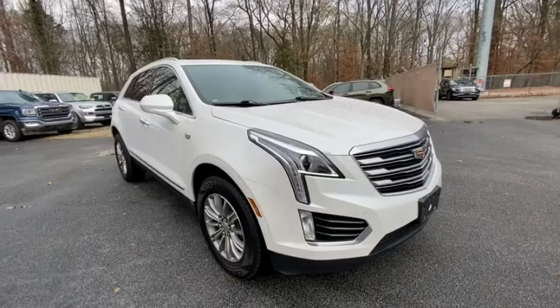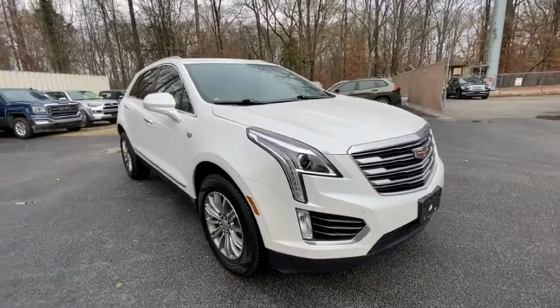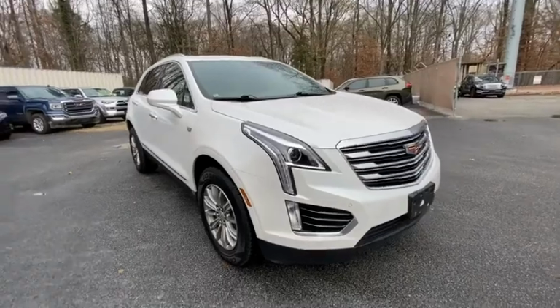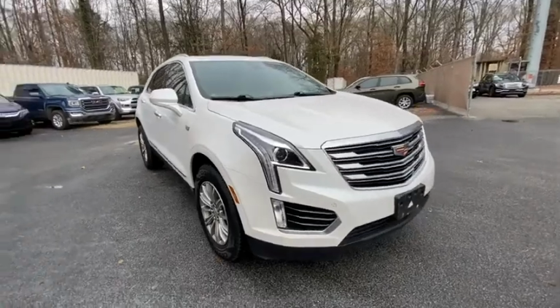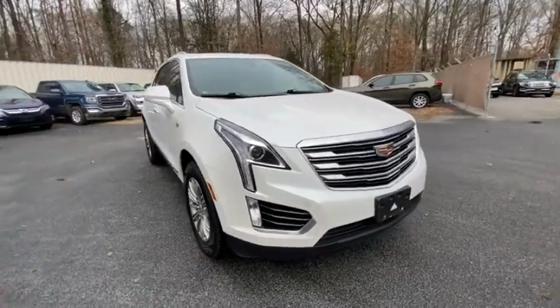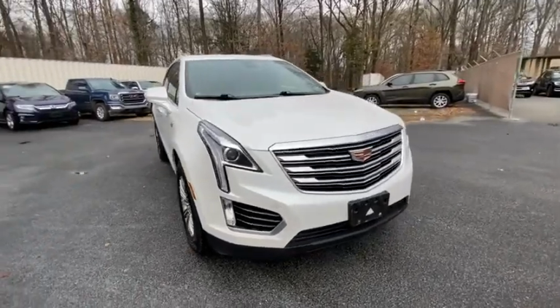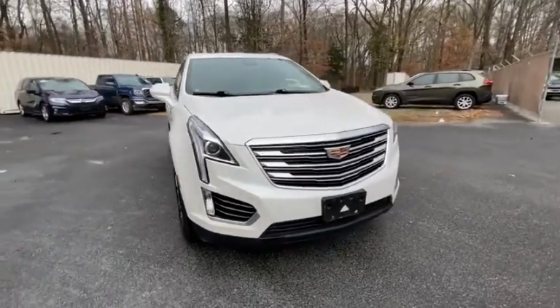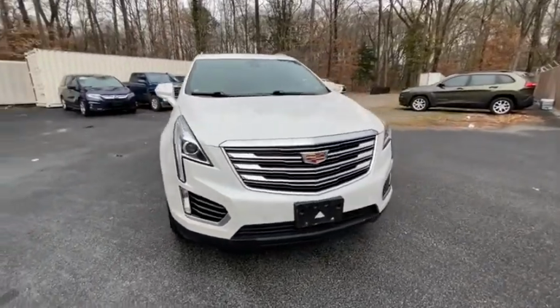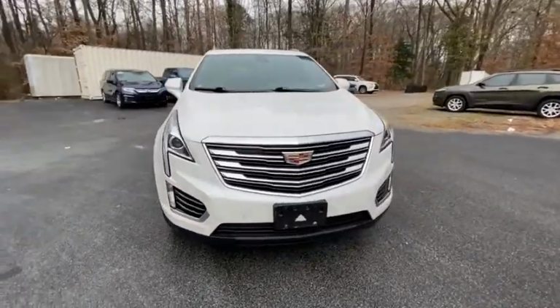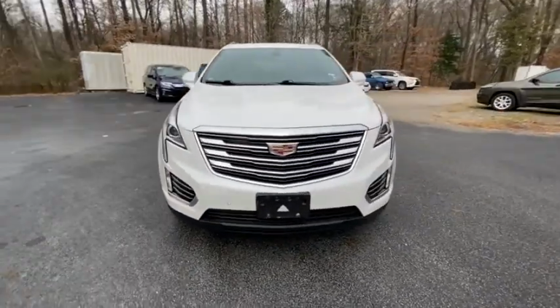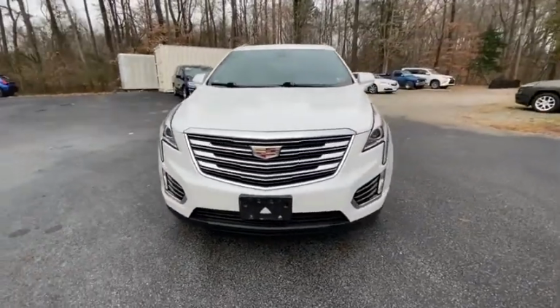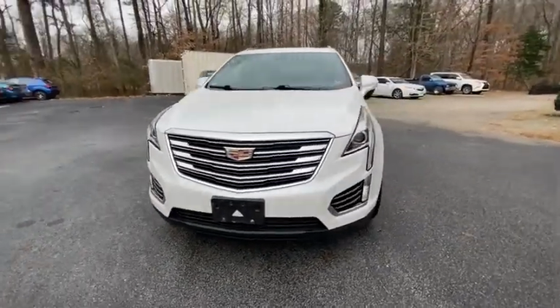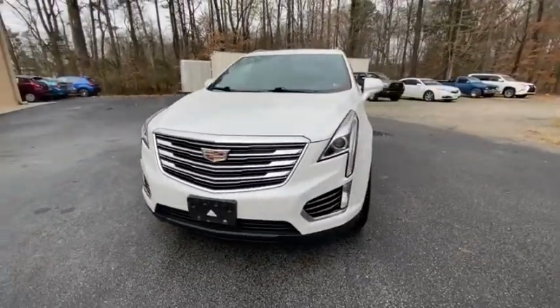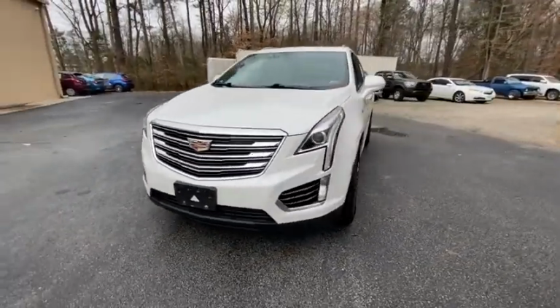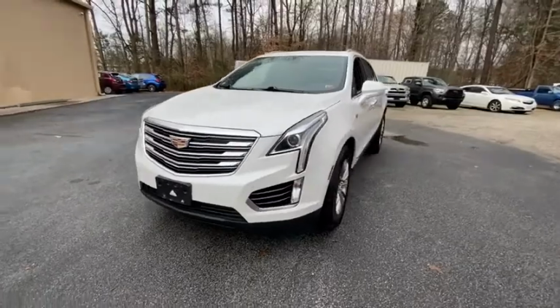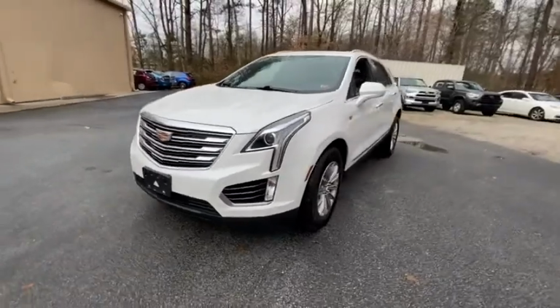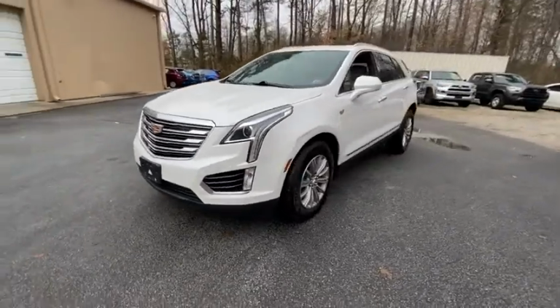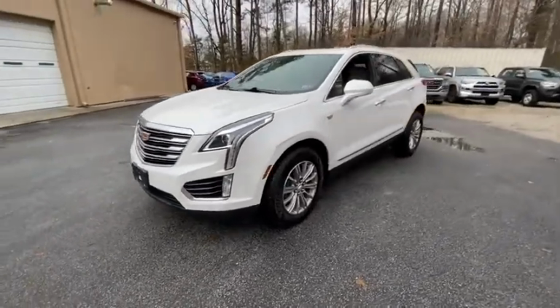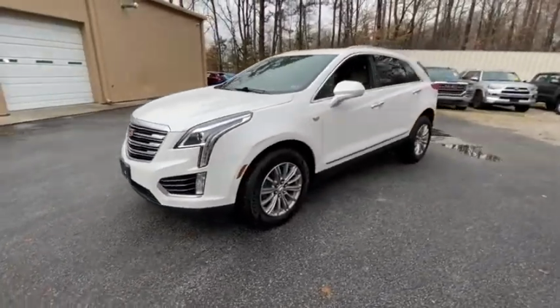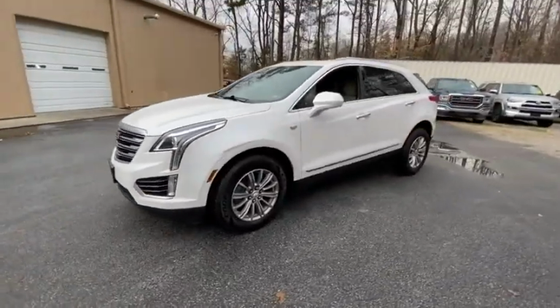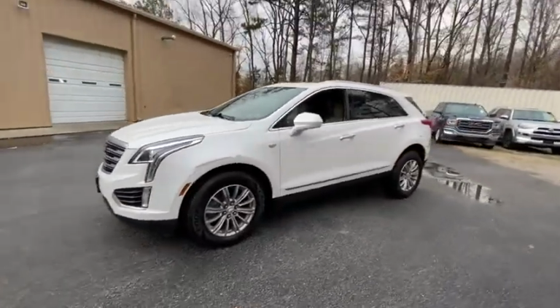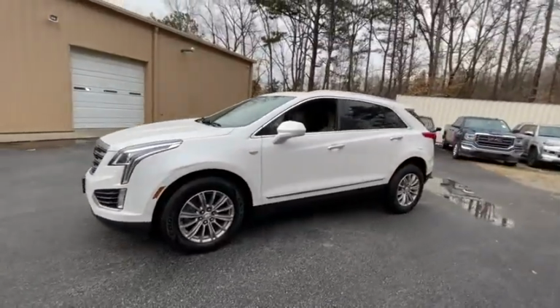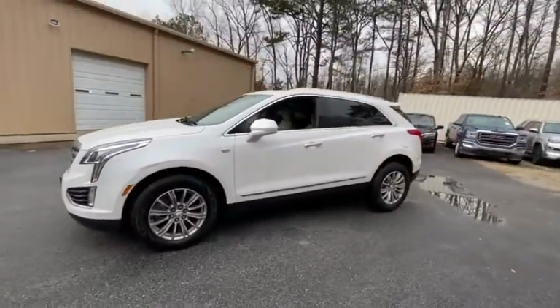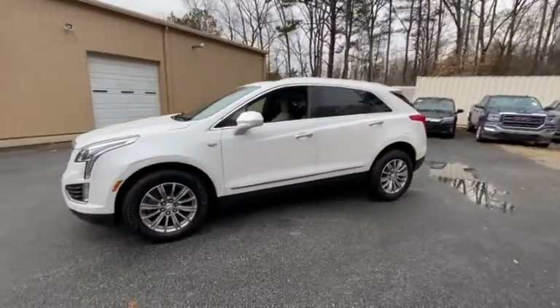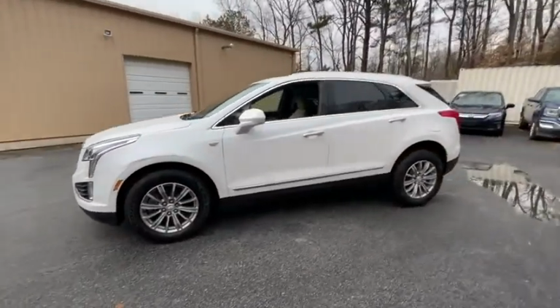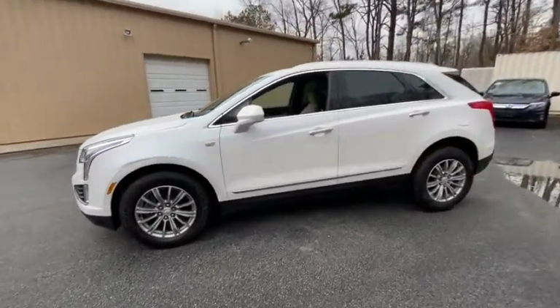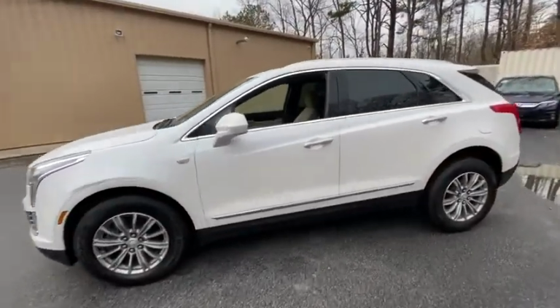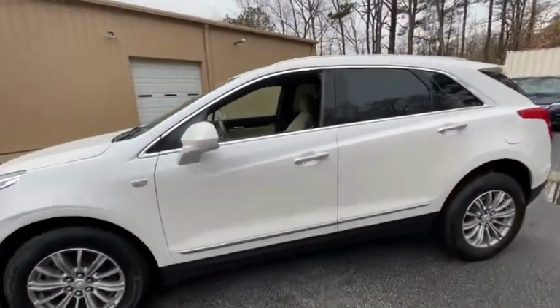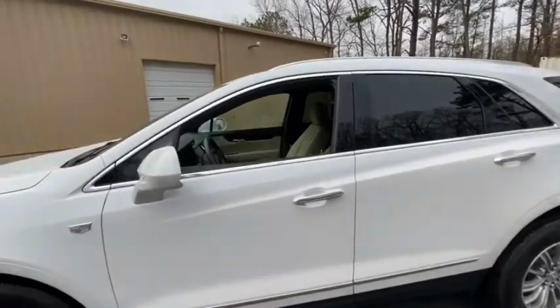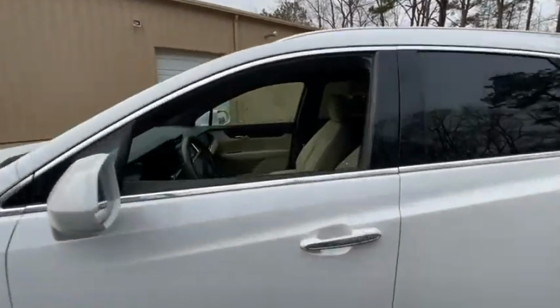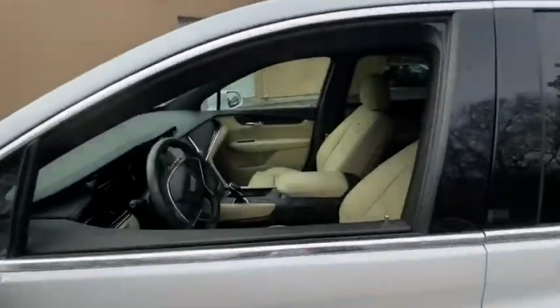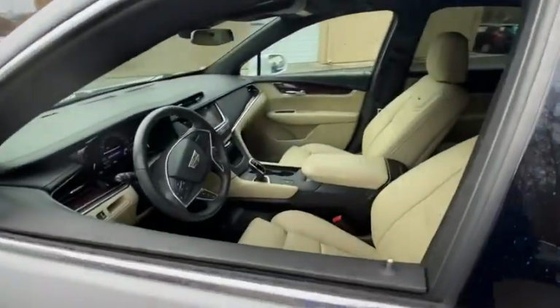Looking for the right vehicle? Check out the 2017 Cadillac XT5. The Cadillac XT5 was crafted to adapt to your needs while expressing your distinctive sense of style.